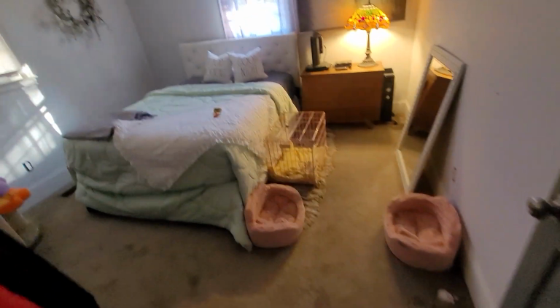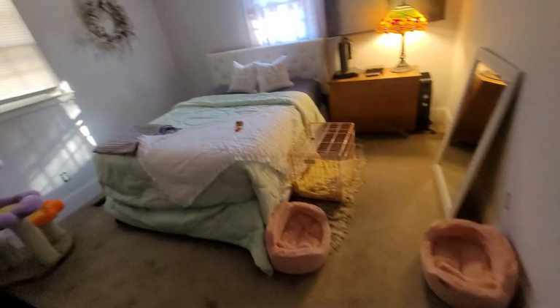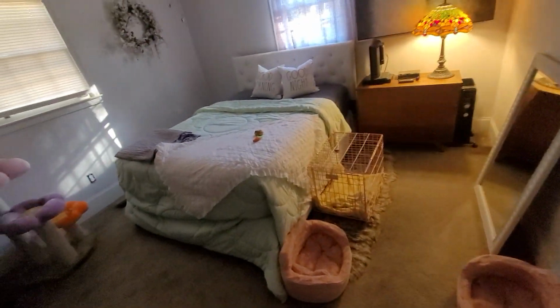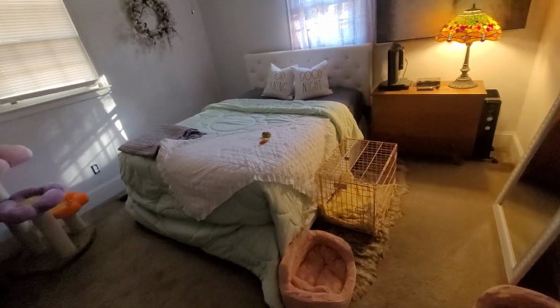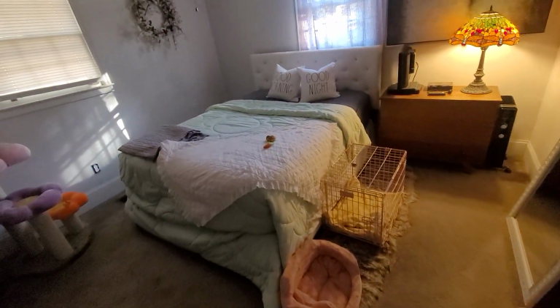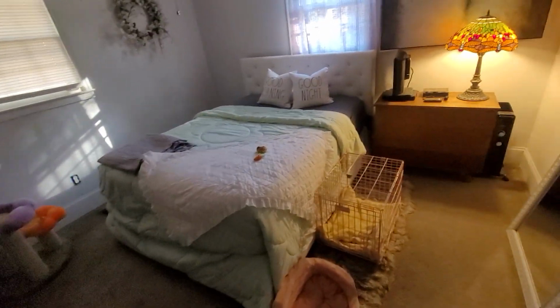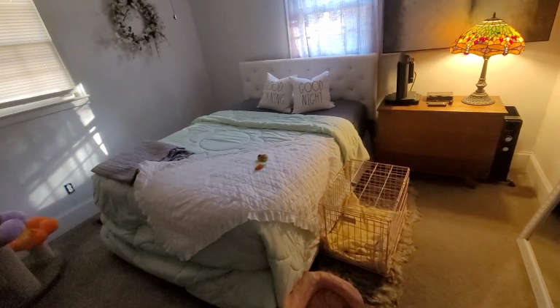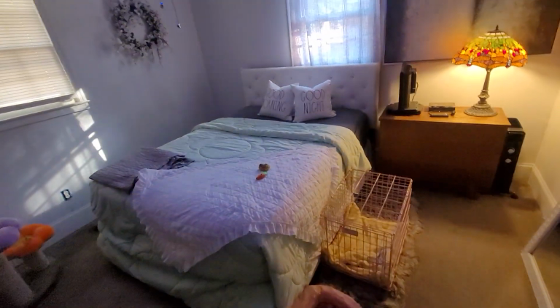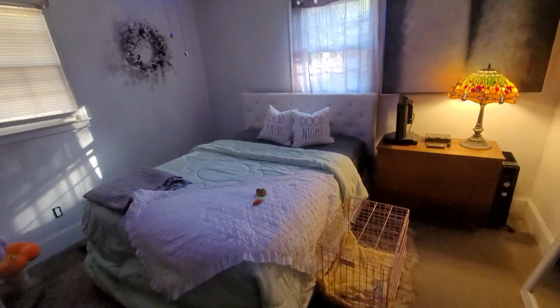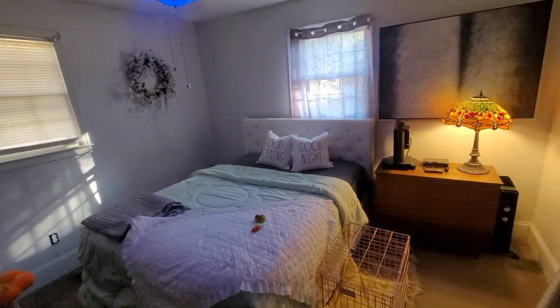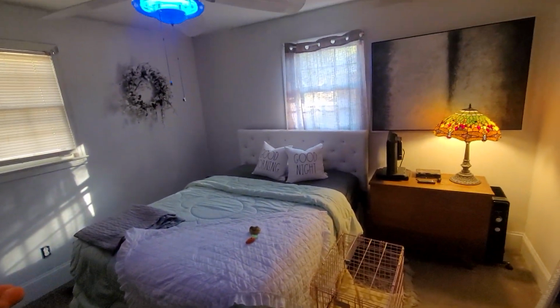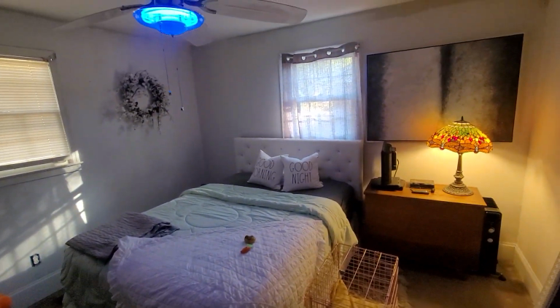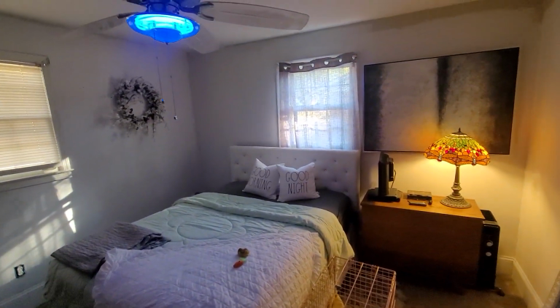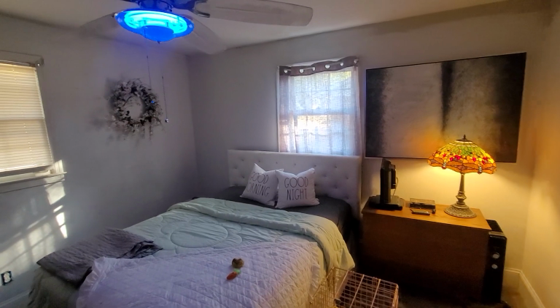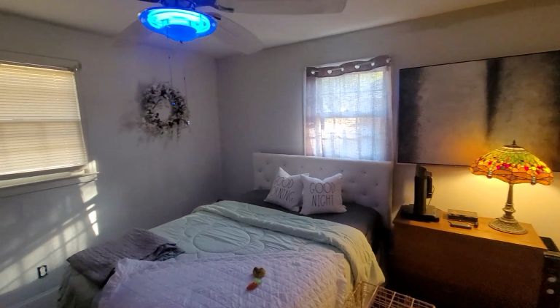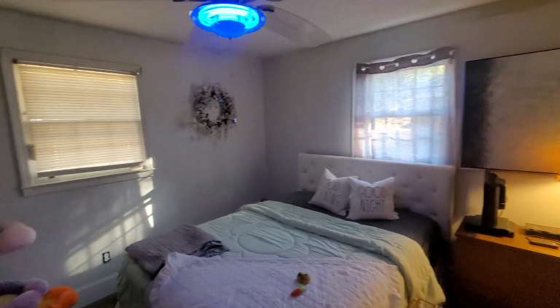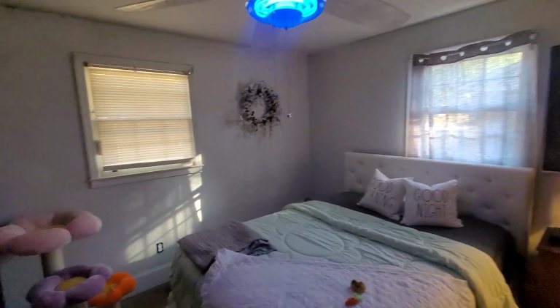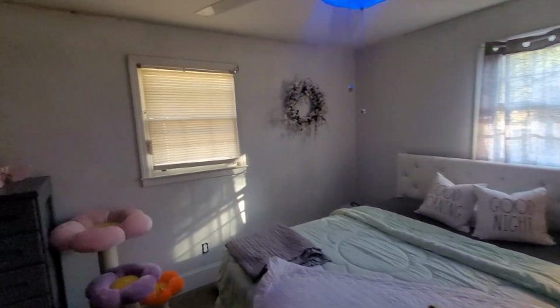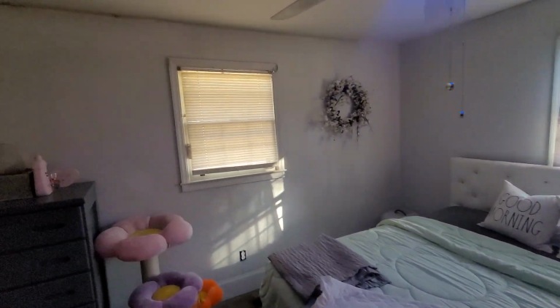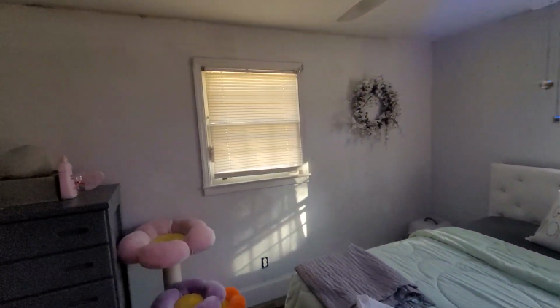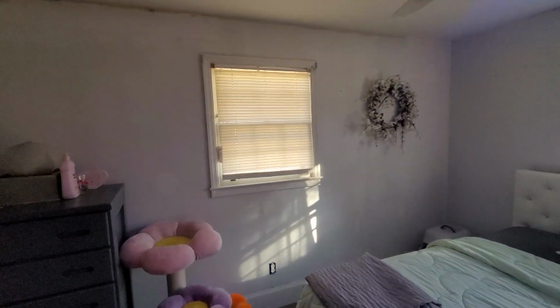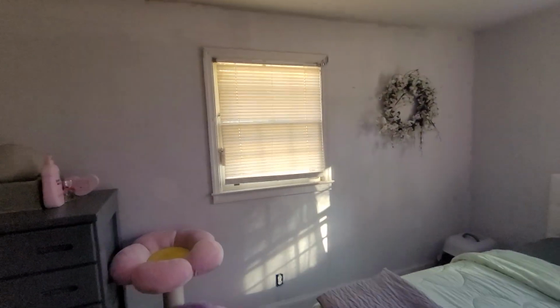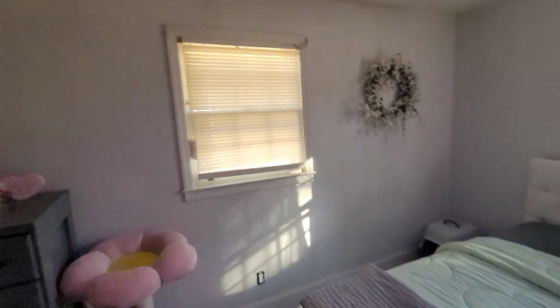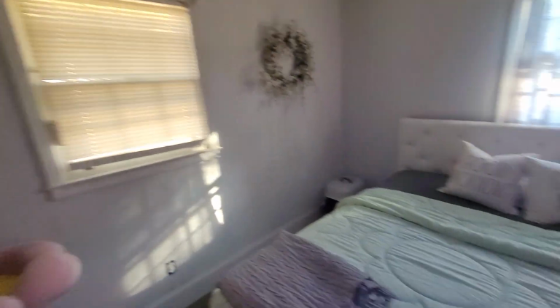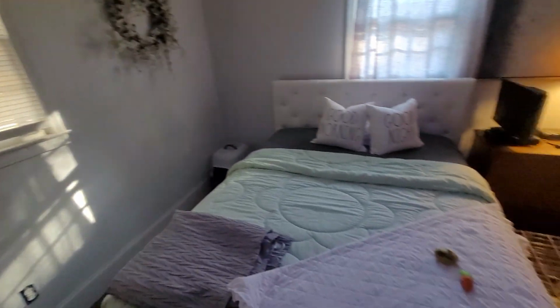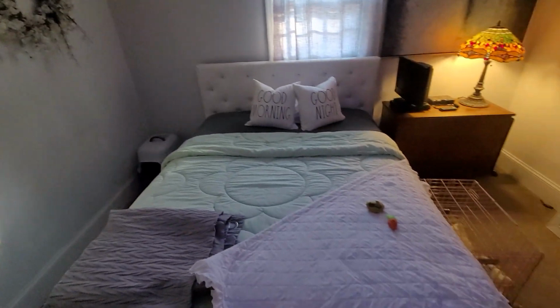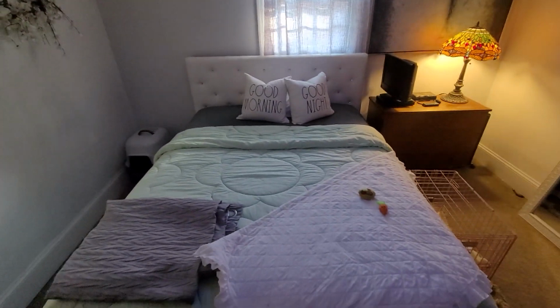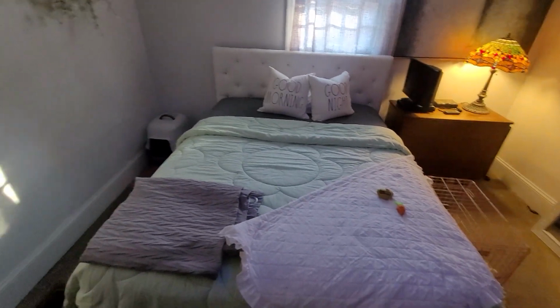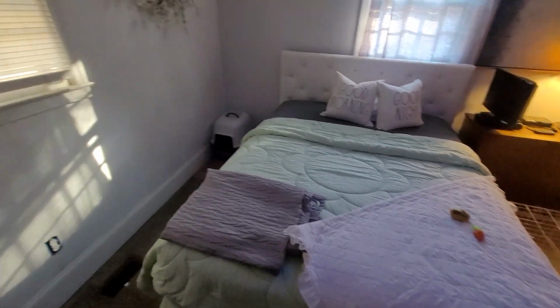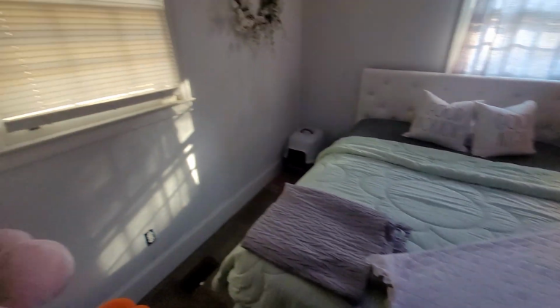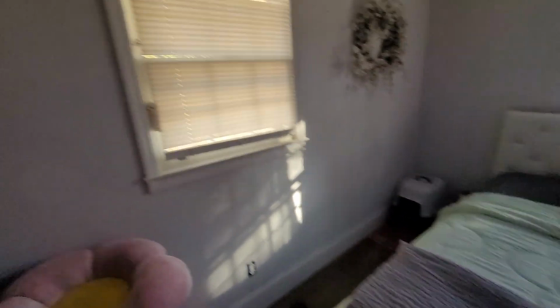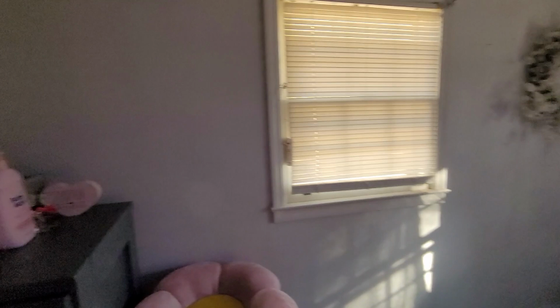And here is your master bedroom — or owner's suite, whatever you want to call it. It would be big enough for a king size bed, no problem.